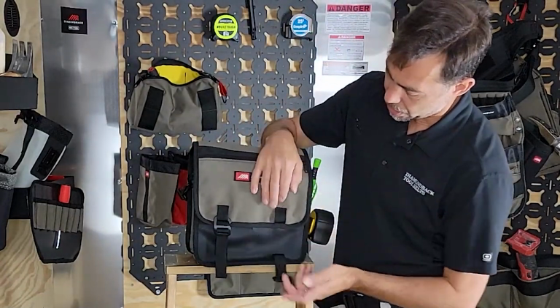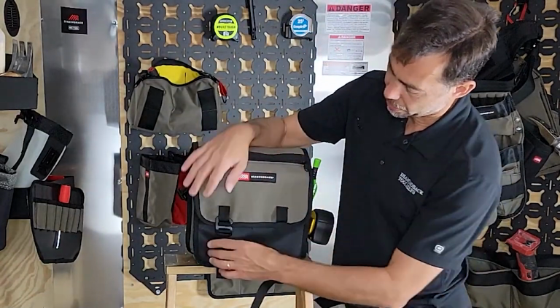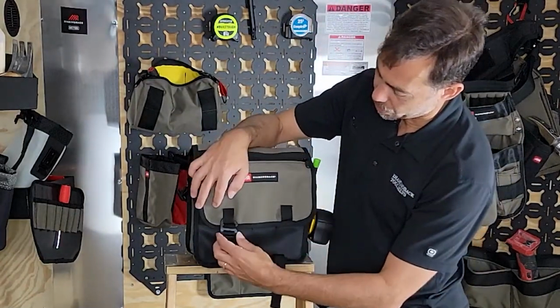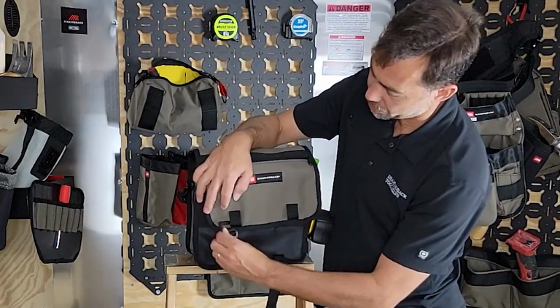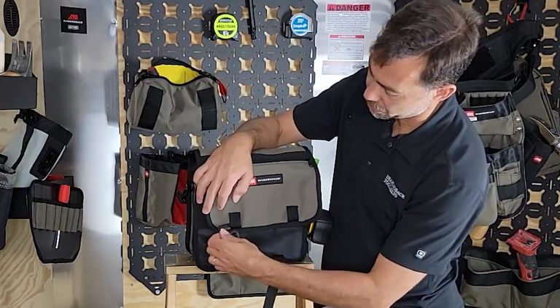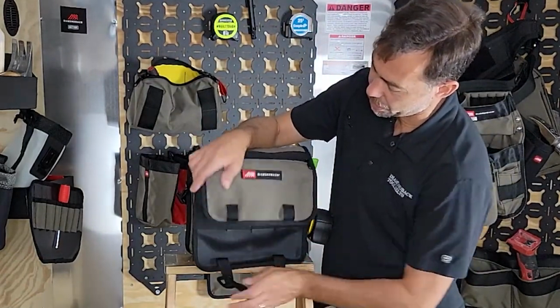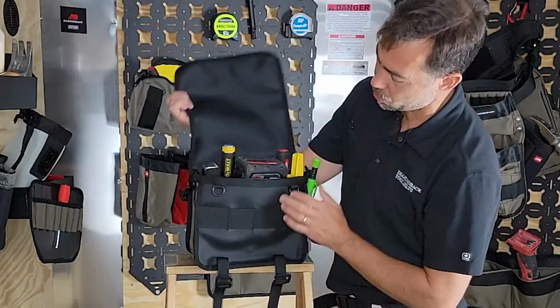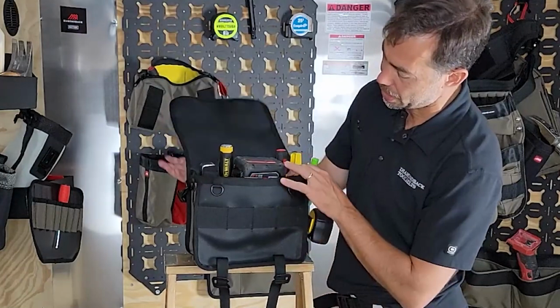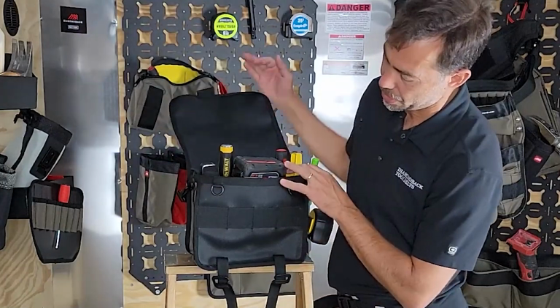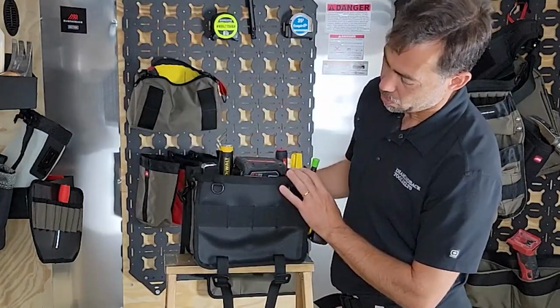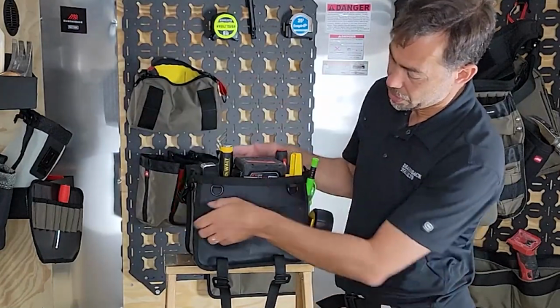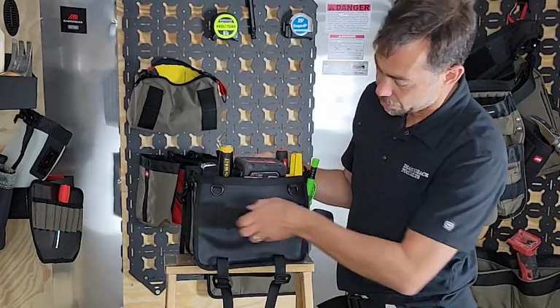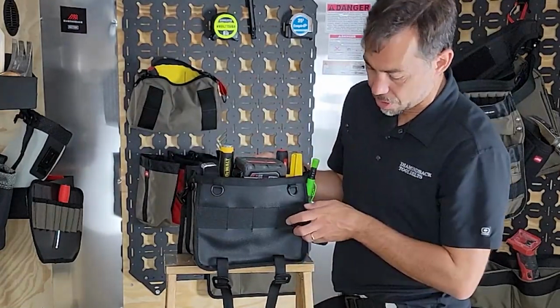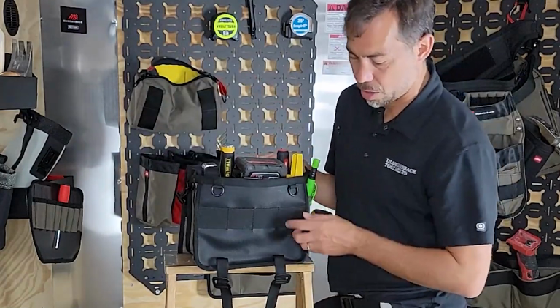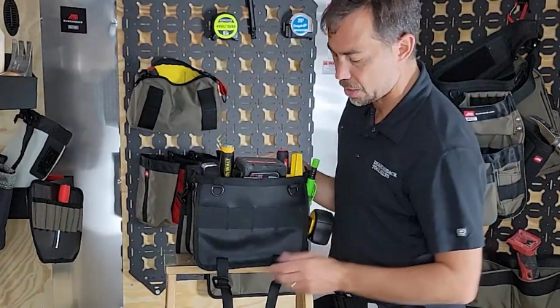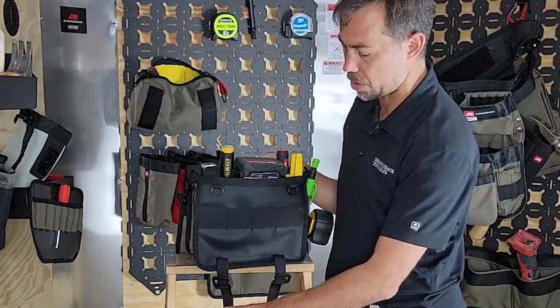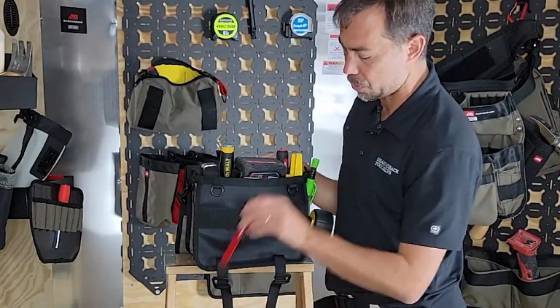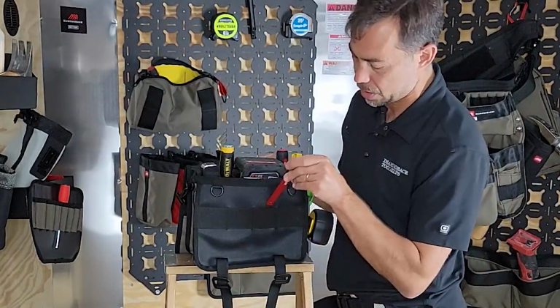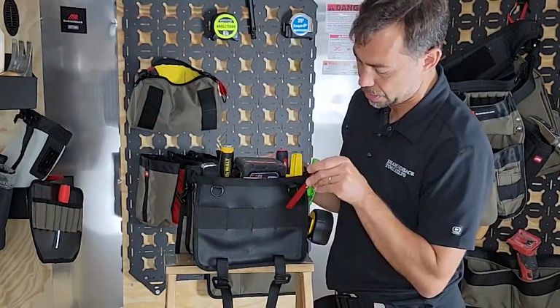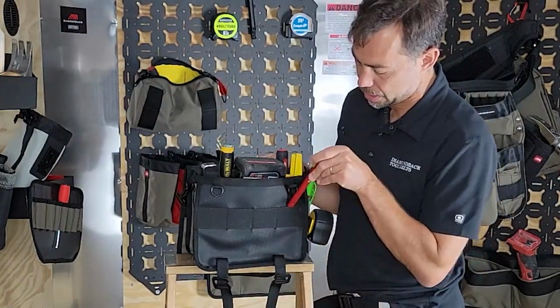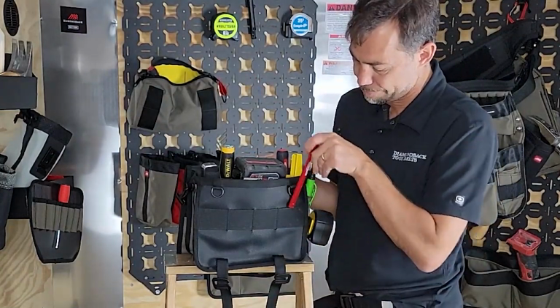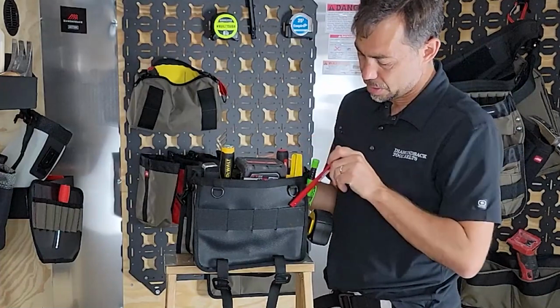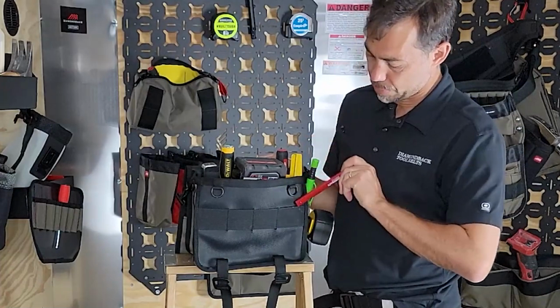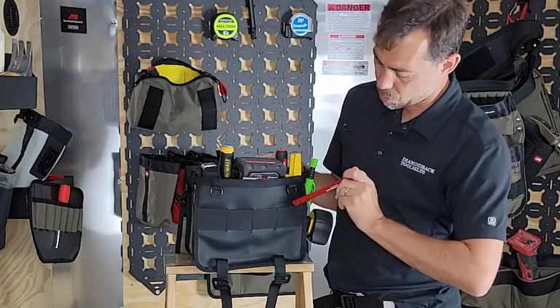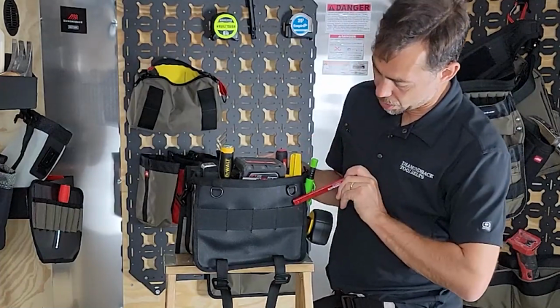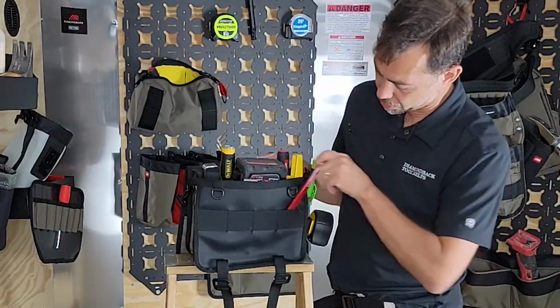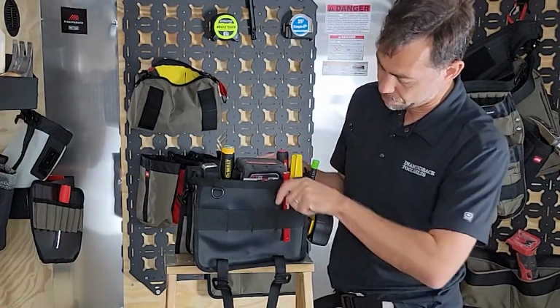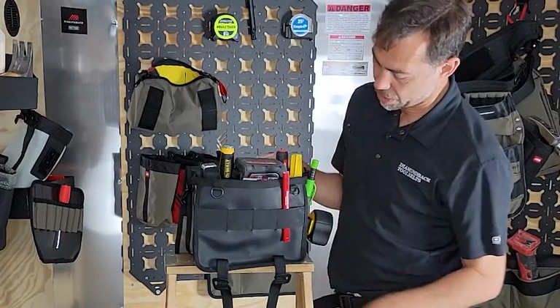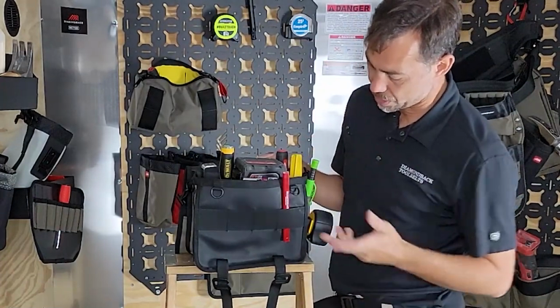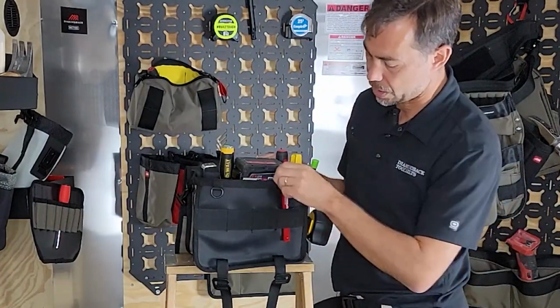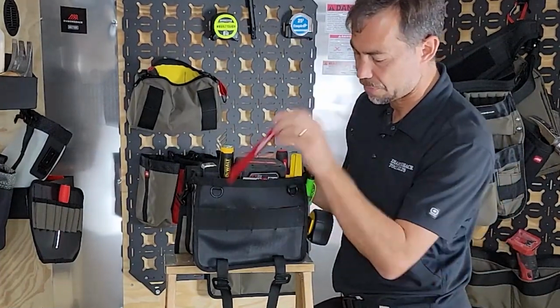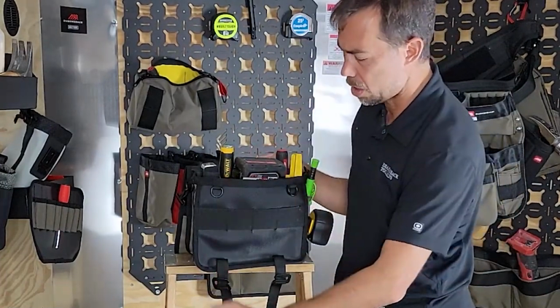I've got a couple of G hooks on here. Open that up — we have another strip across here where you can put any kind of clip-on products. Jam a pencil in there, whatever you want.